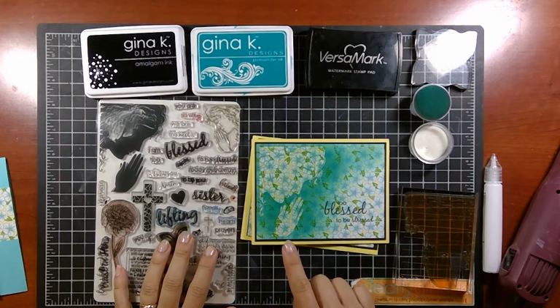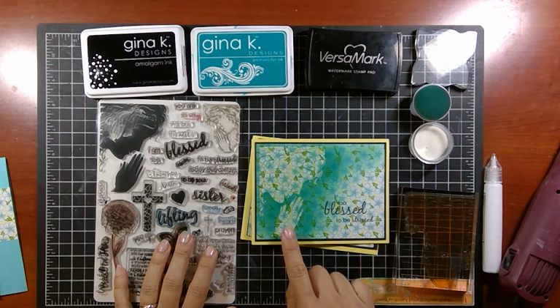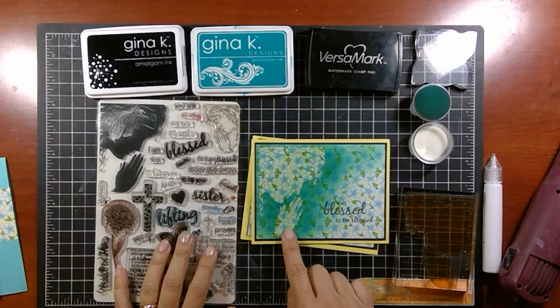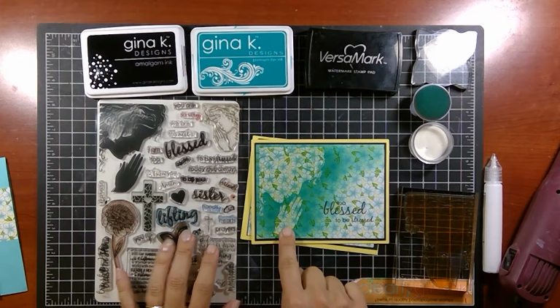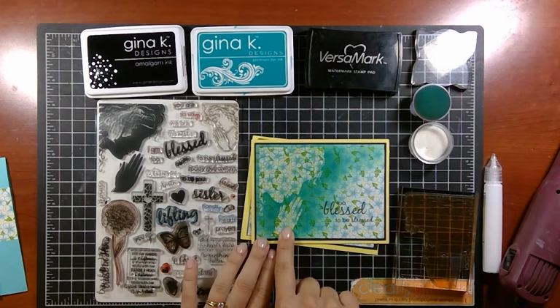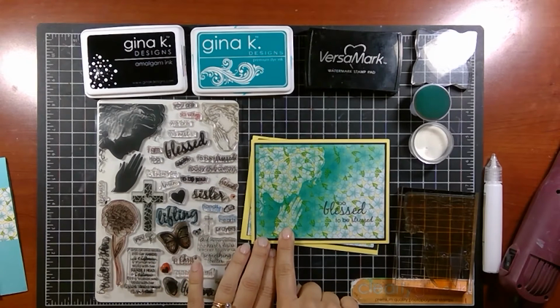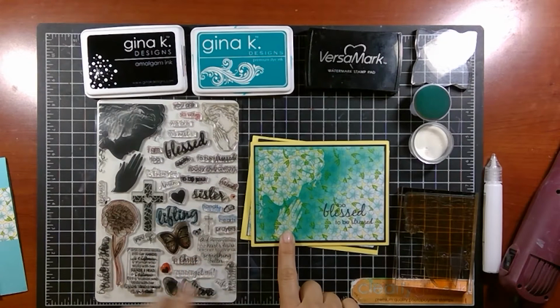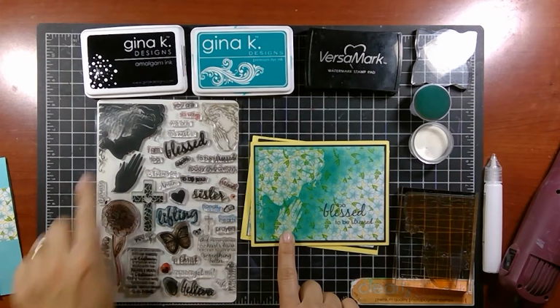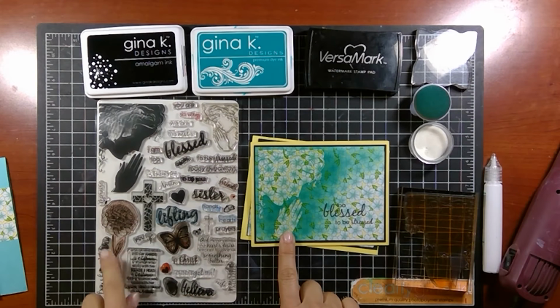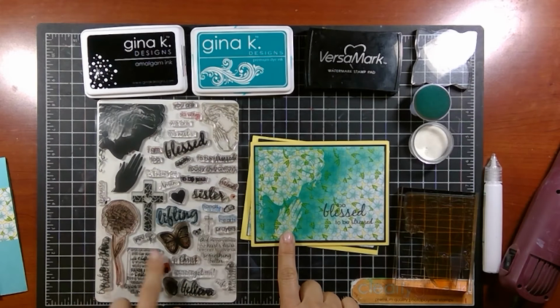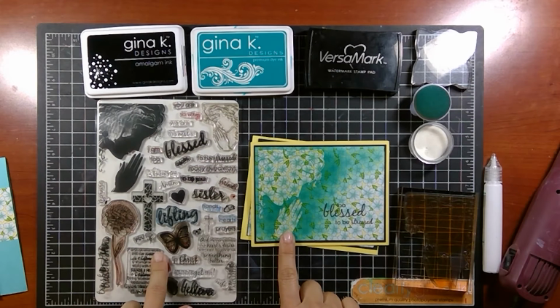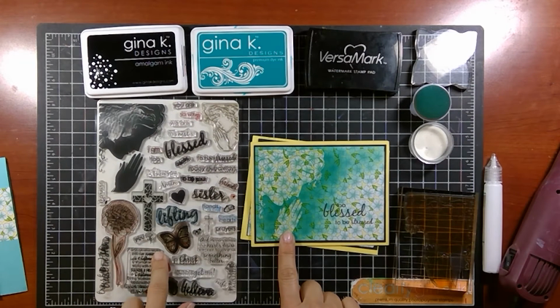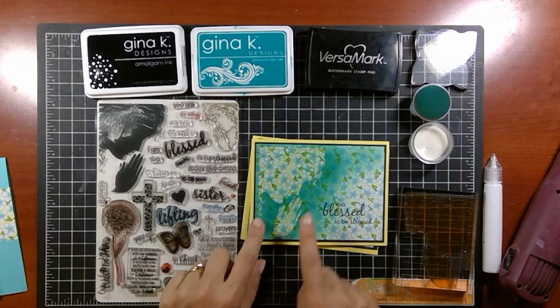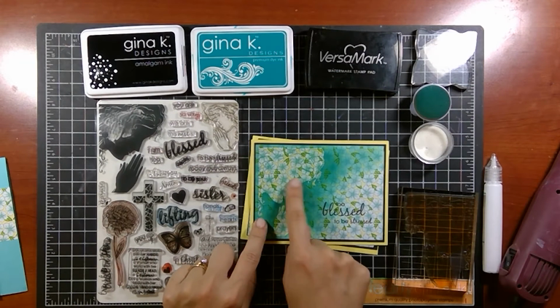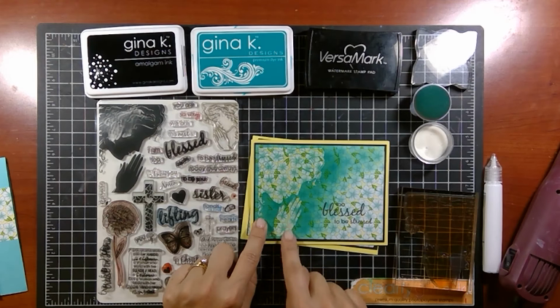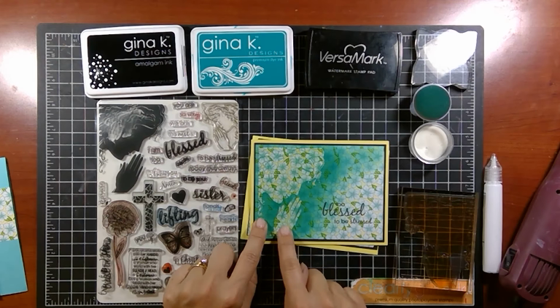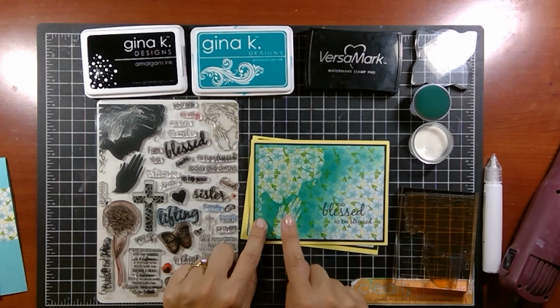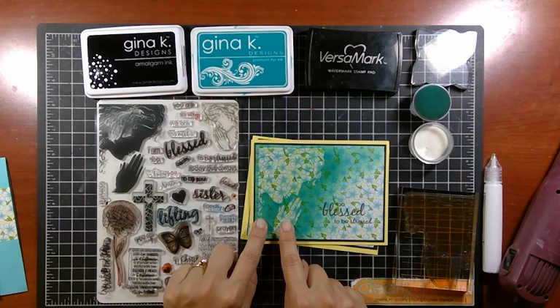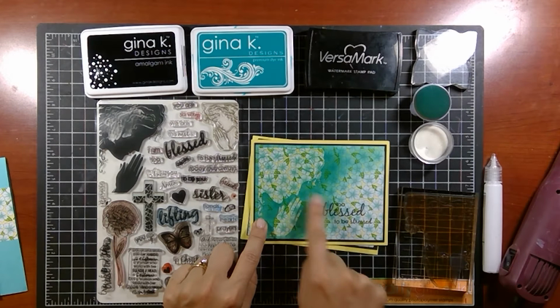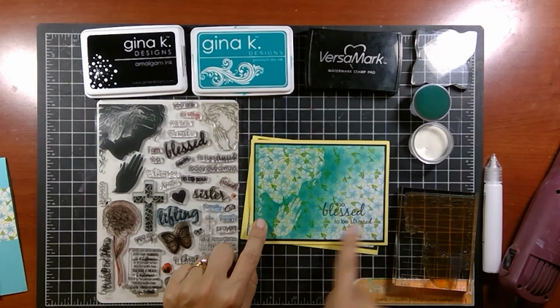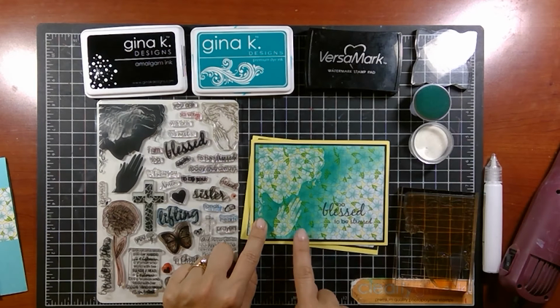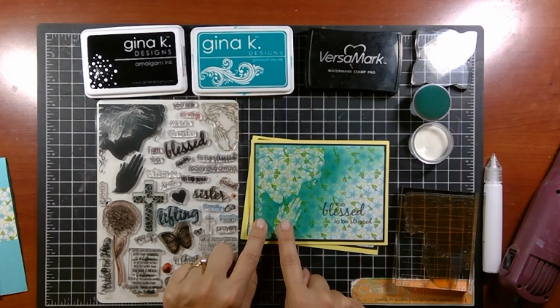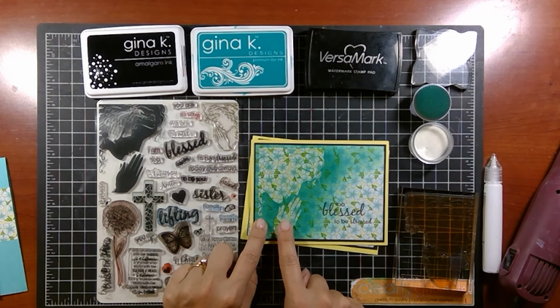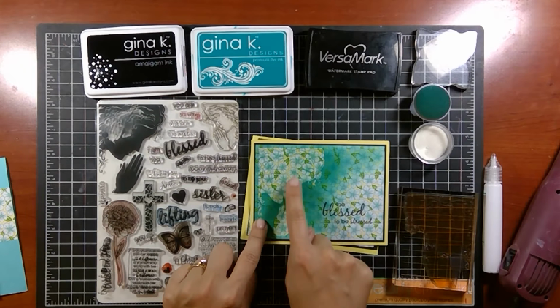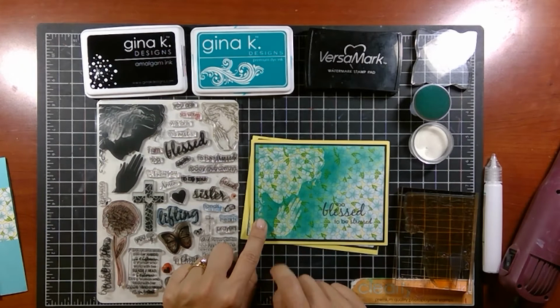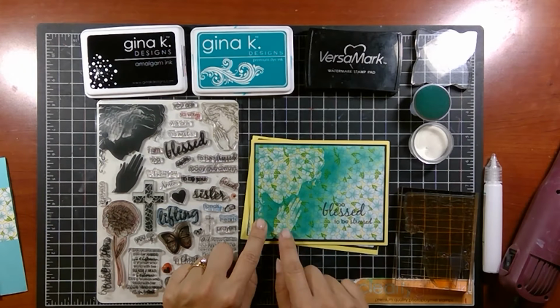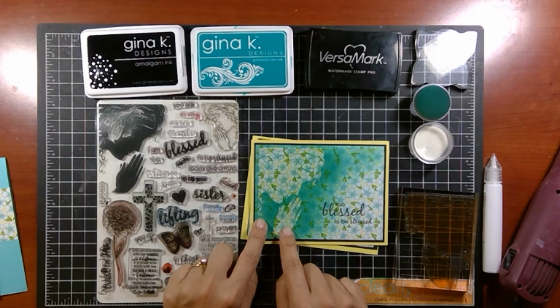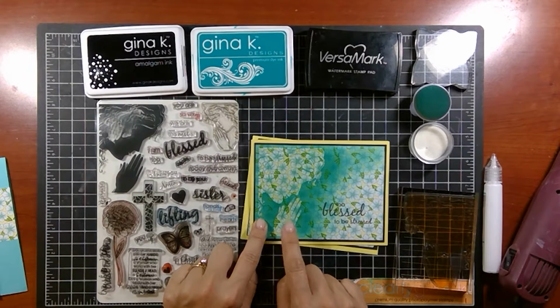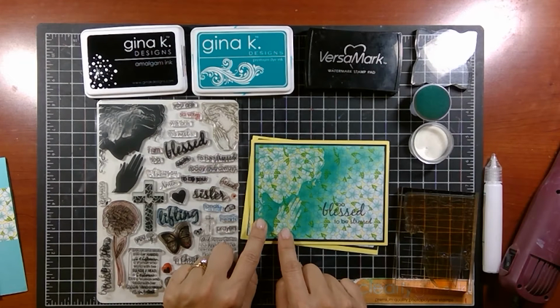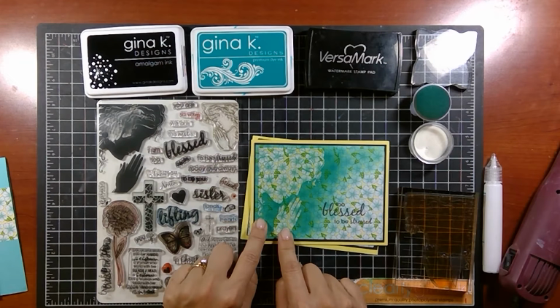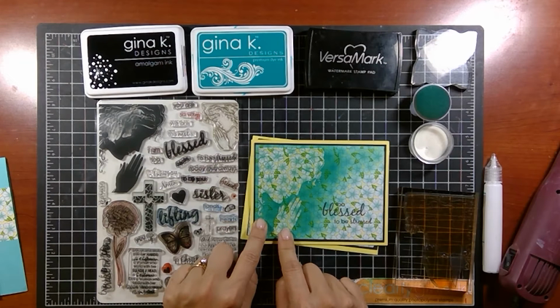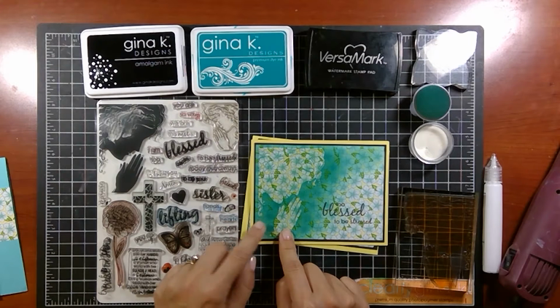I'm going to be showing you the embossing resist technique. There are several images in this set that are going to work with it. I'm going to be demonstrating it with the silhouette, show you a really cool layout you can make with a mirror image of this, as well as what it's going to look like with the cross.